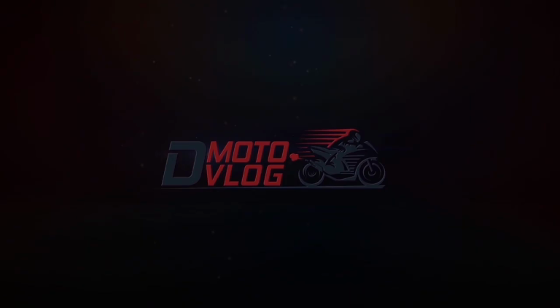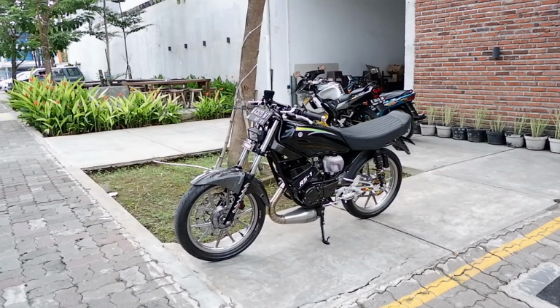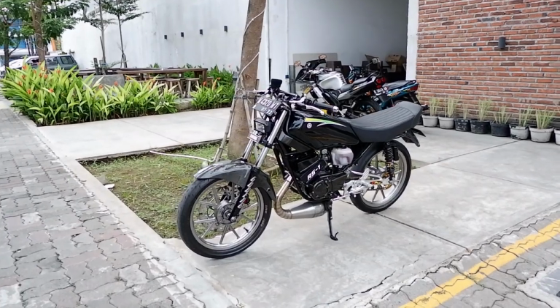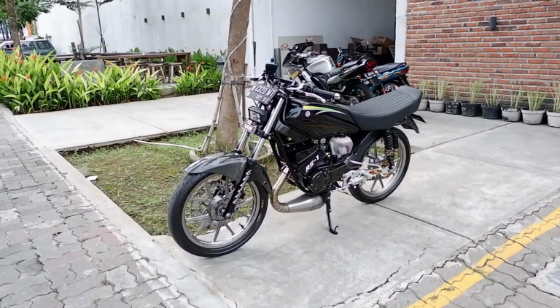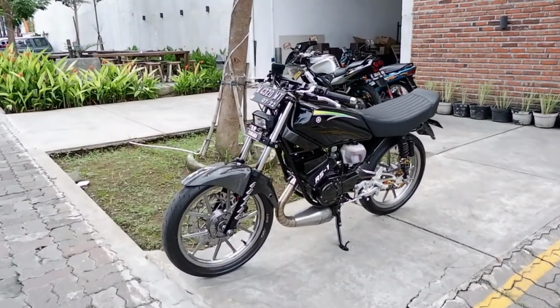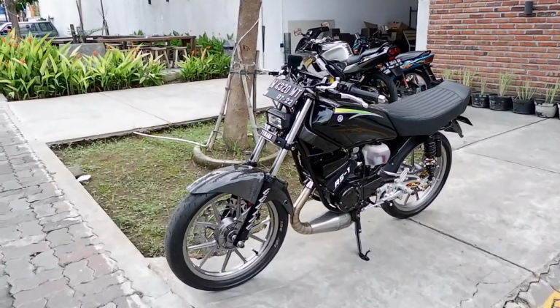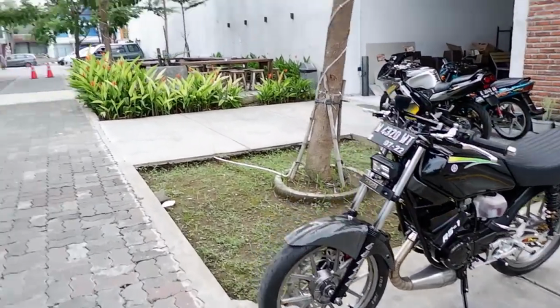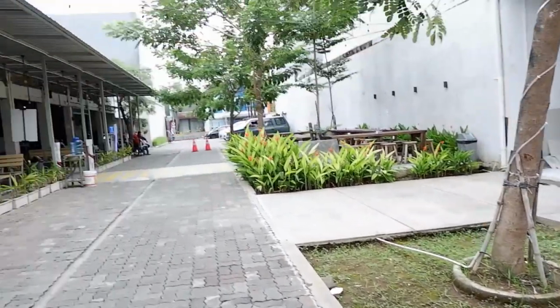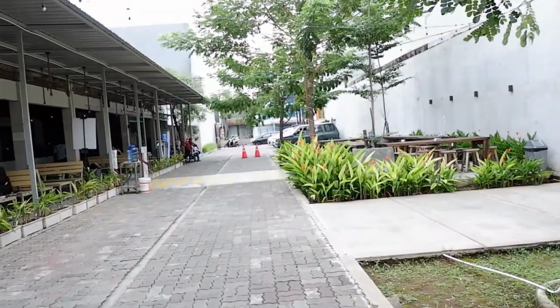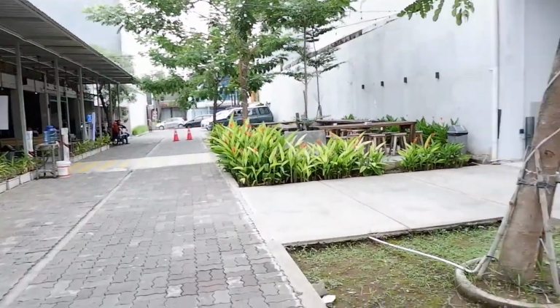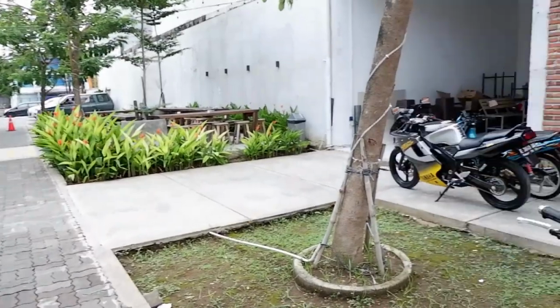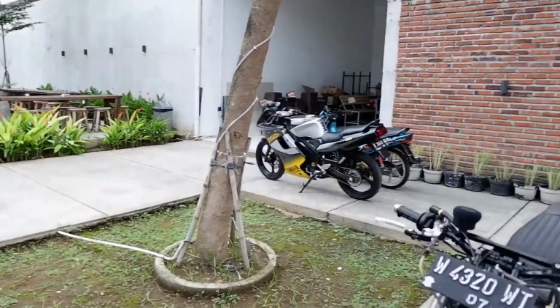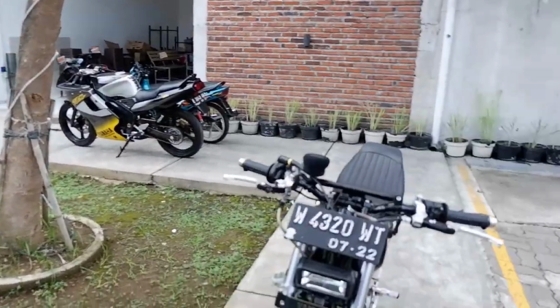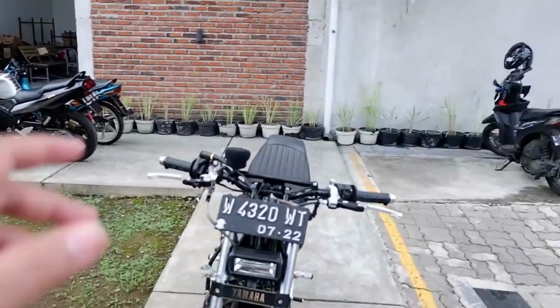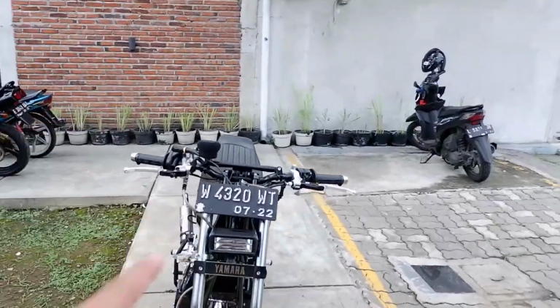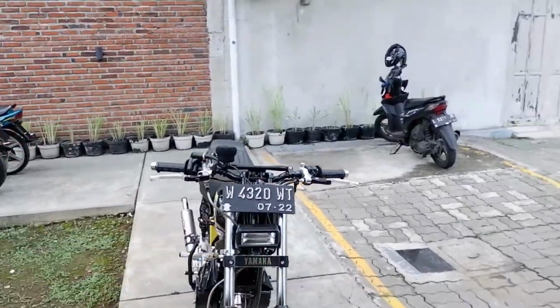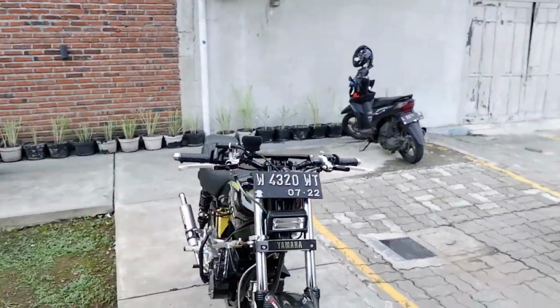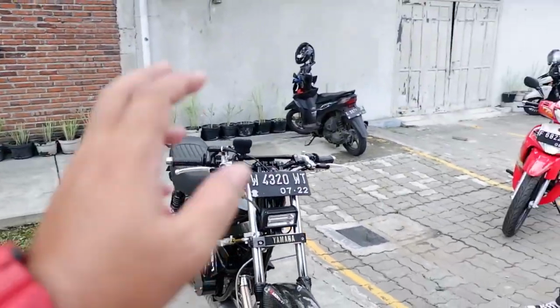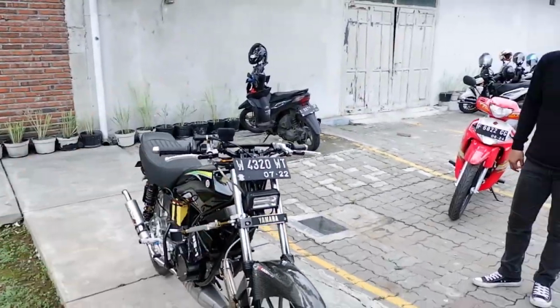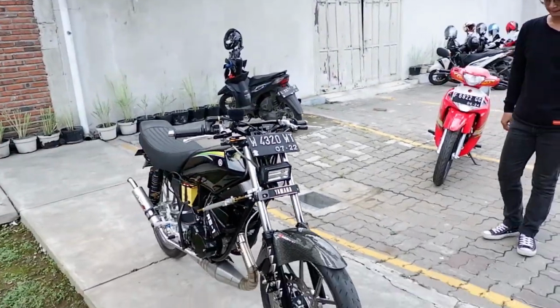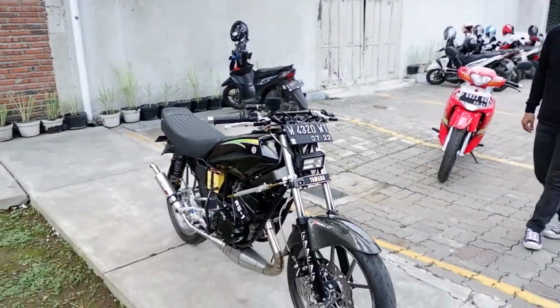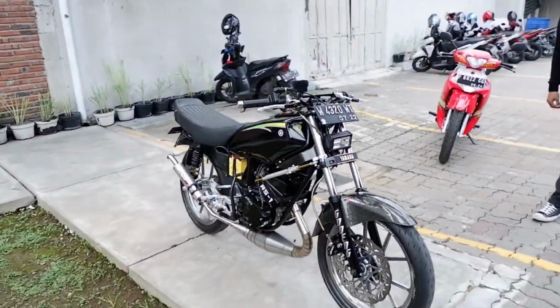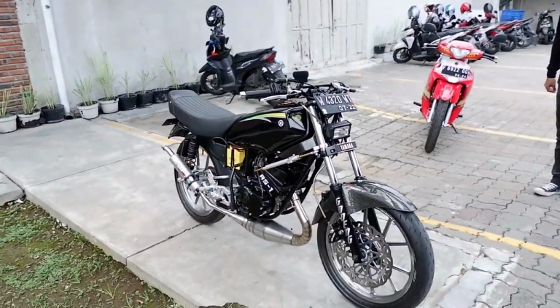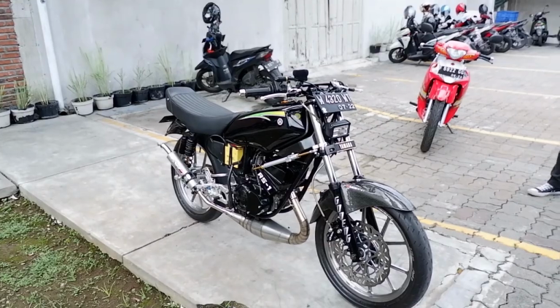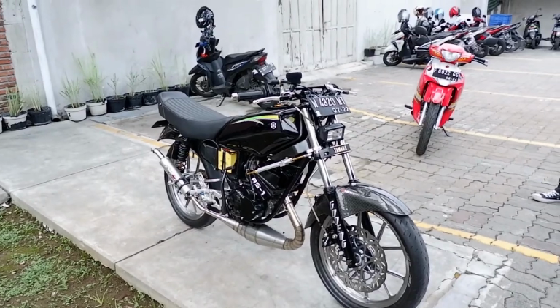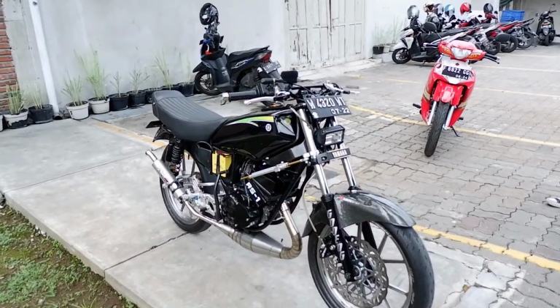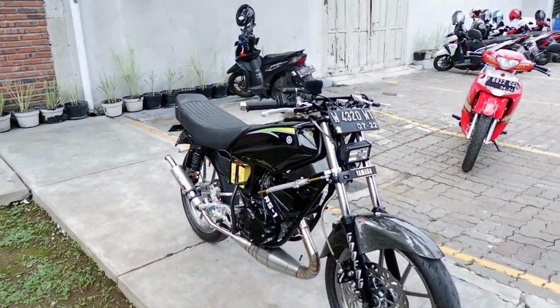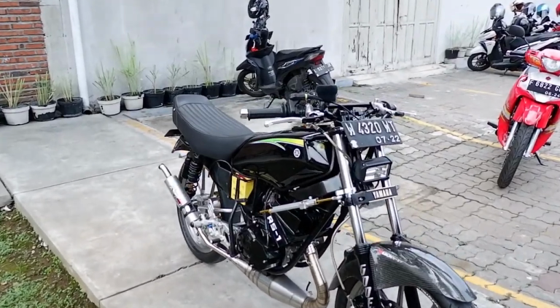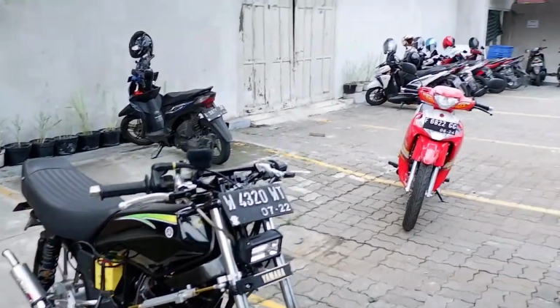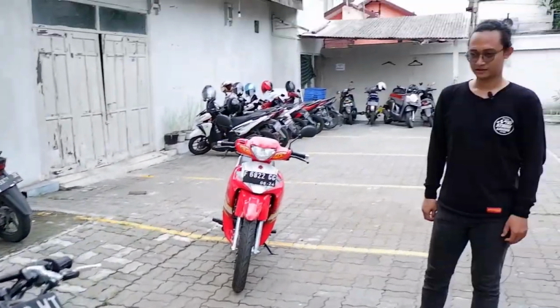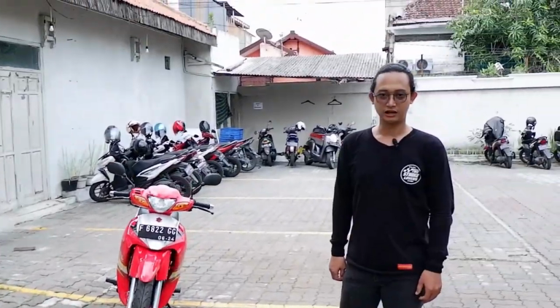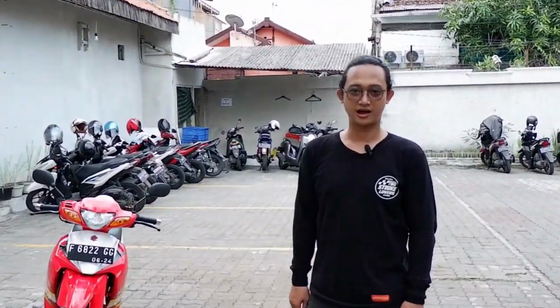Halo semuanya, ini kita masih di Surabaya. Kita lanjut review motor RX King modifikasi ala Bandungan. Ini motornya punya Mas Deva.